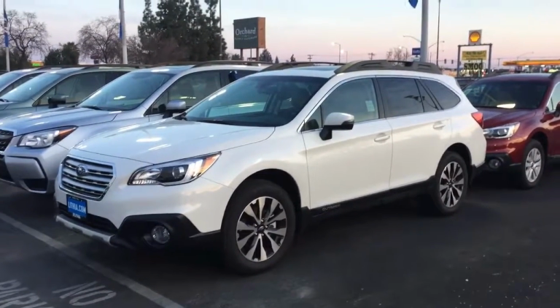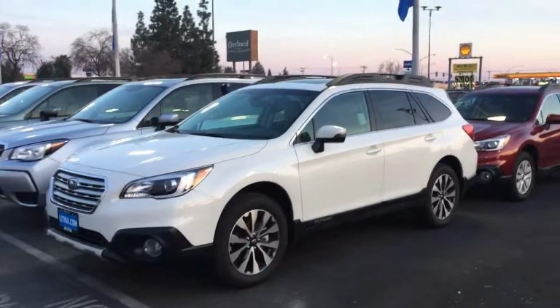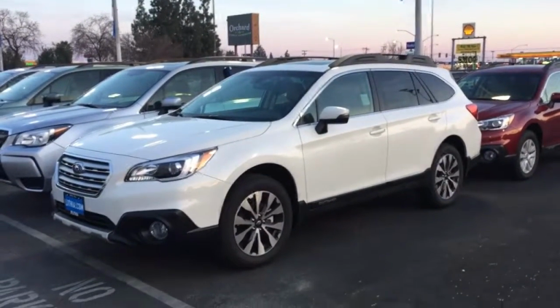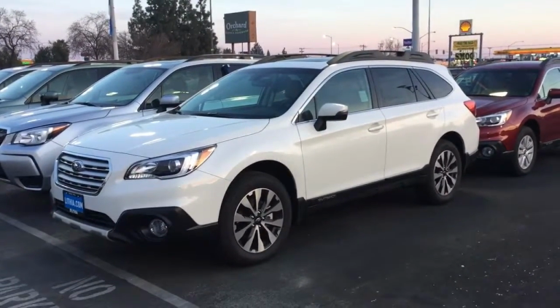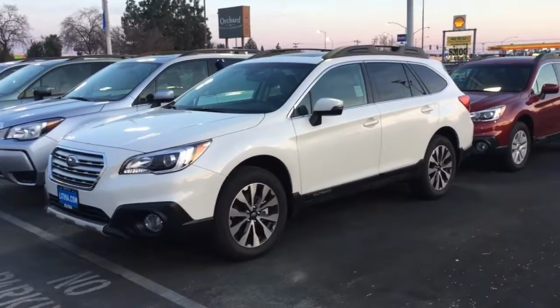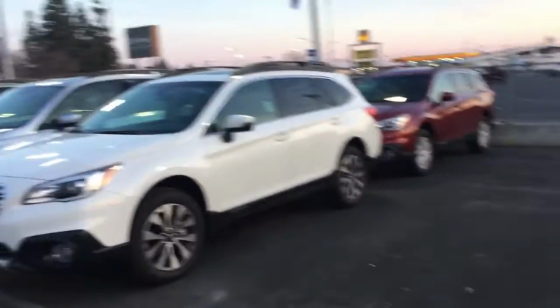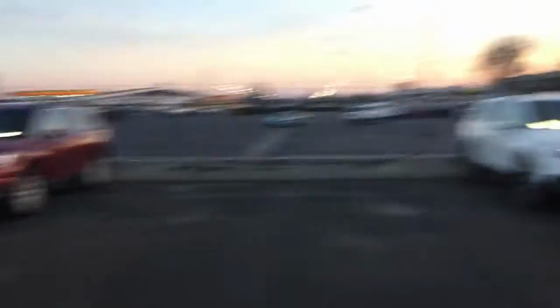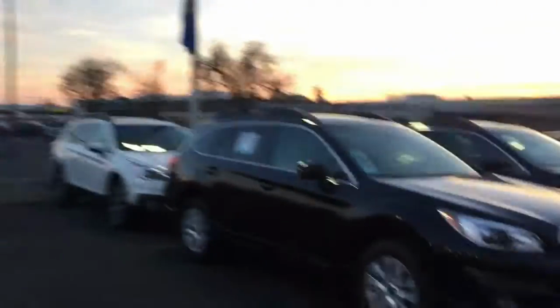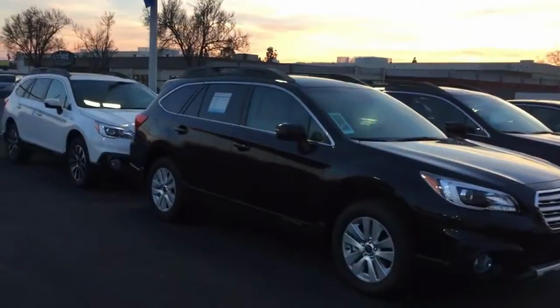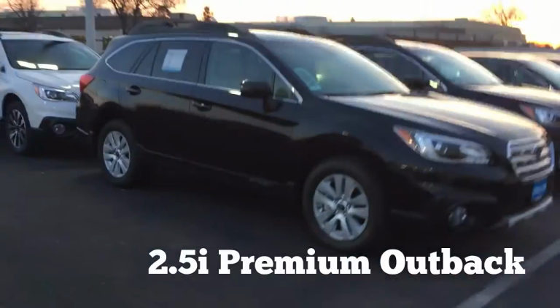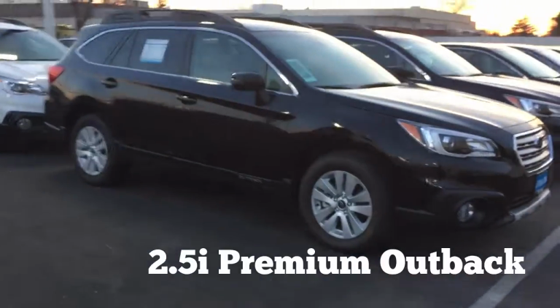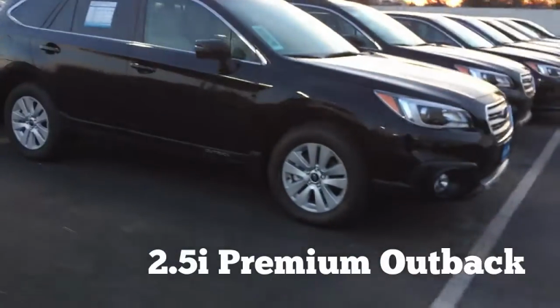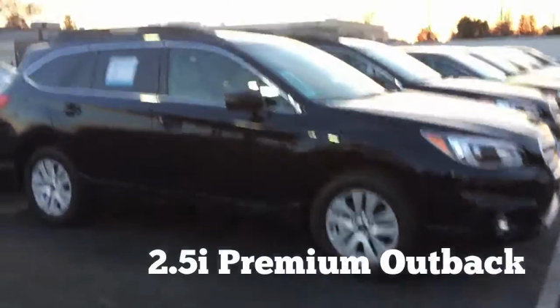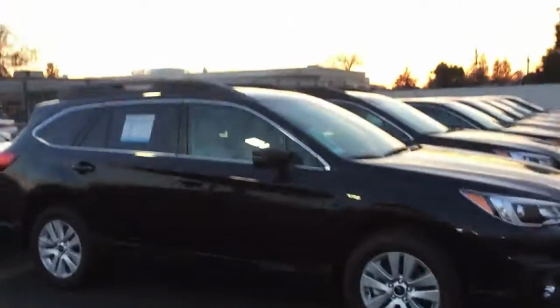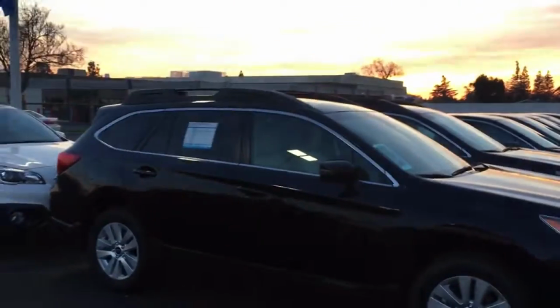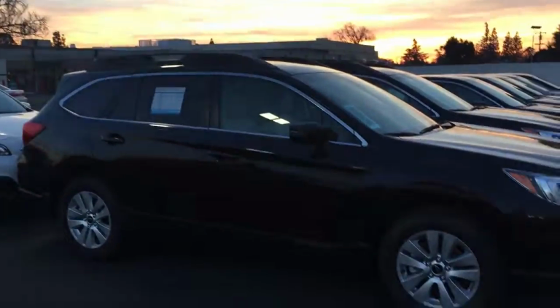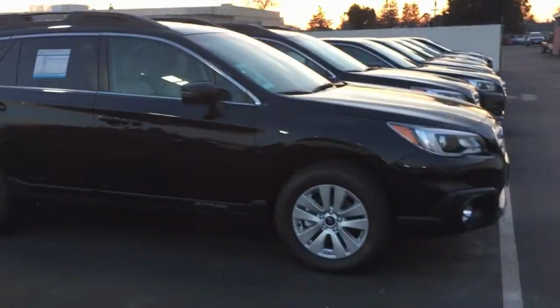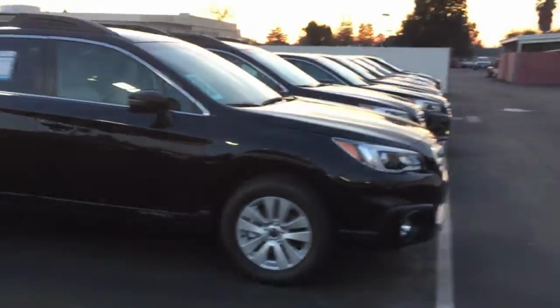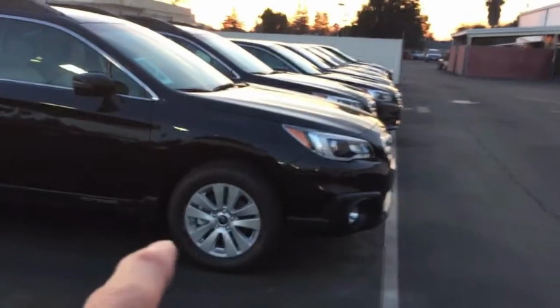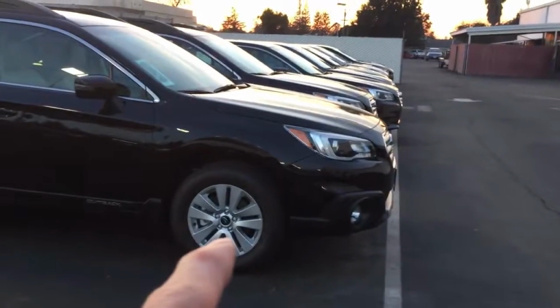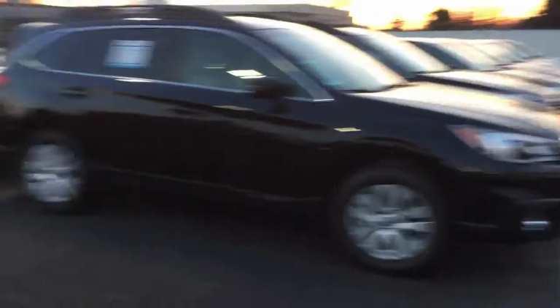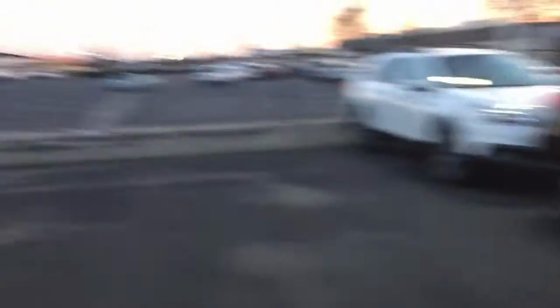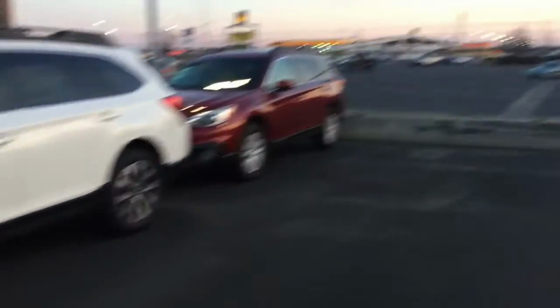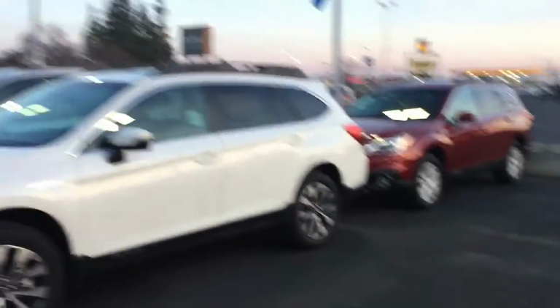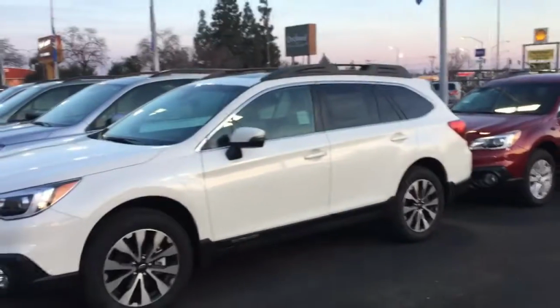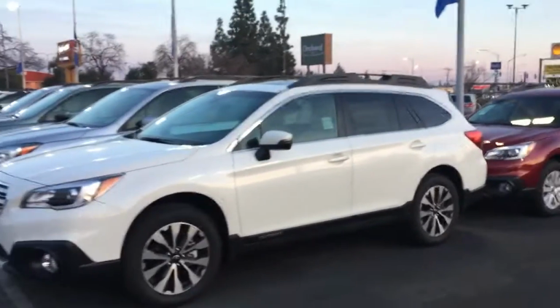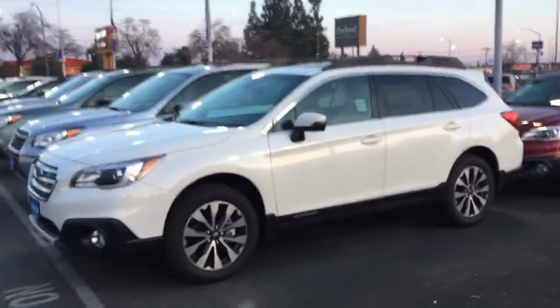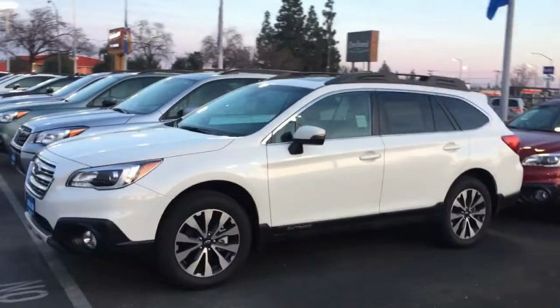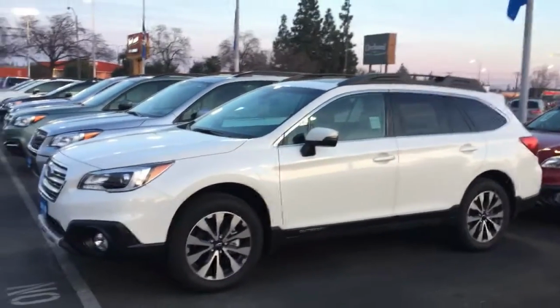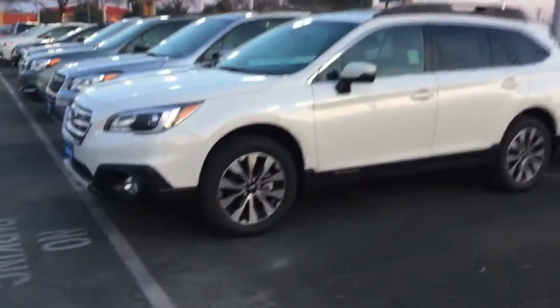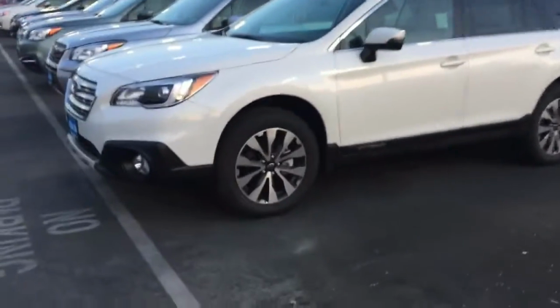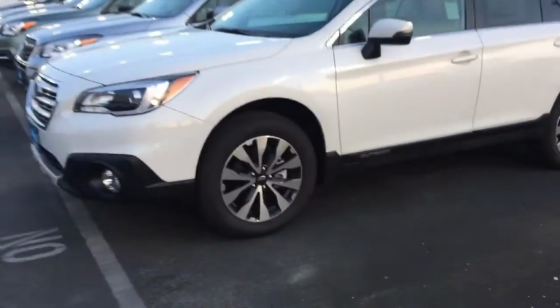I've been doing this all weekend for a lot of my regular customers. This lower level here is called the premium — this isn't on the lease special — but I wanted to point out it has the 17-inch alloy wheels, and the limited, the one on the special, has the 18-inch rims with the black lacquer.